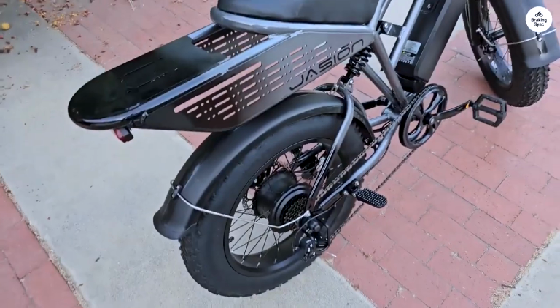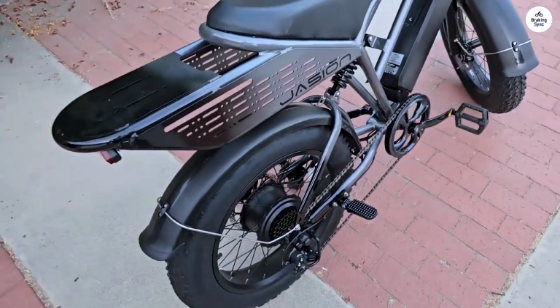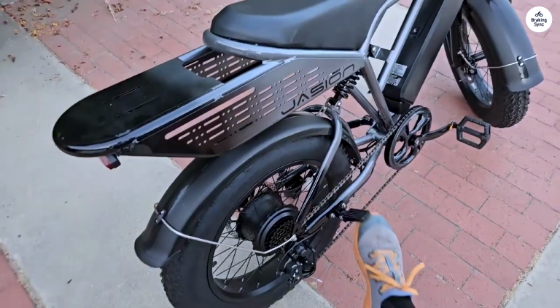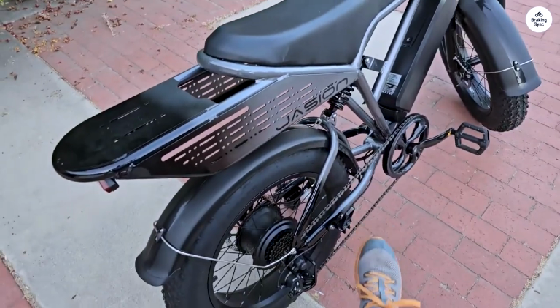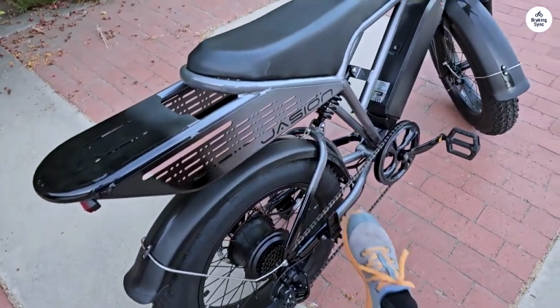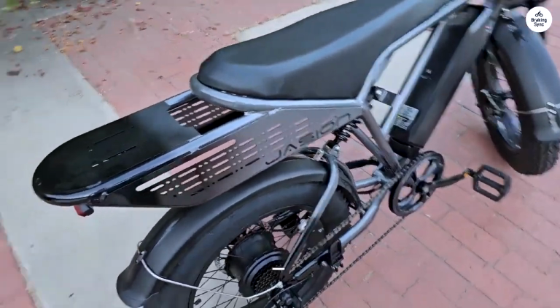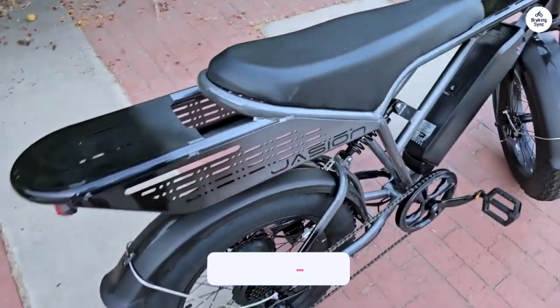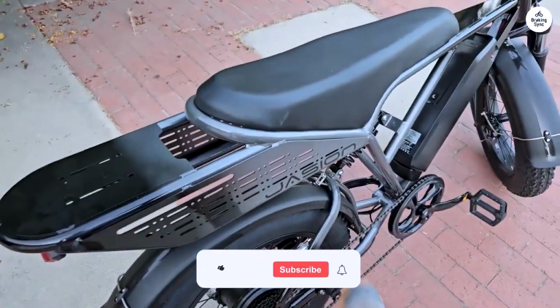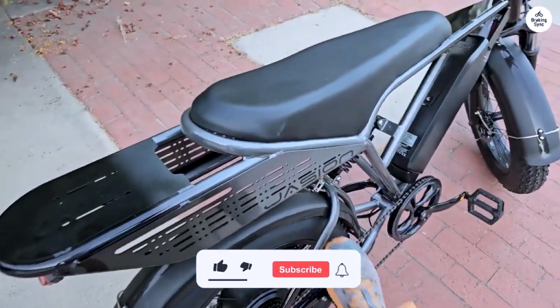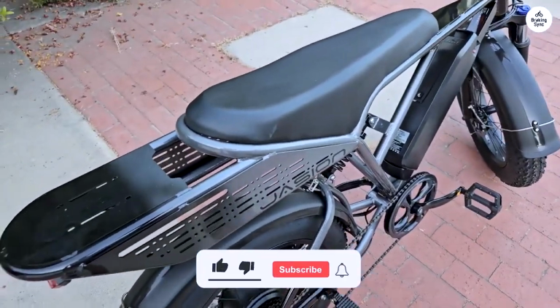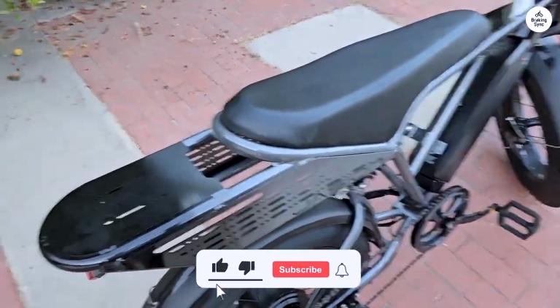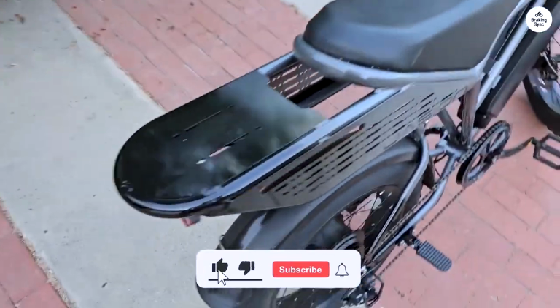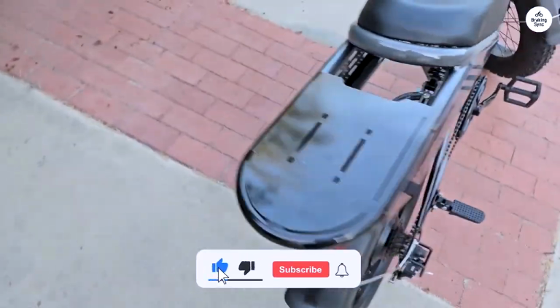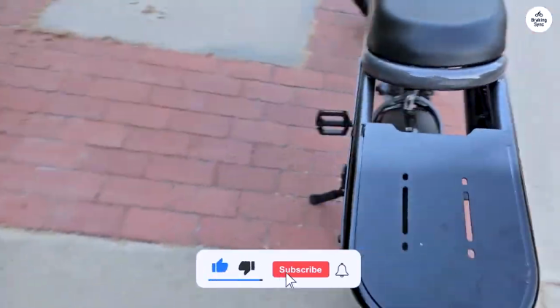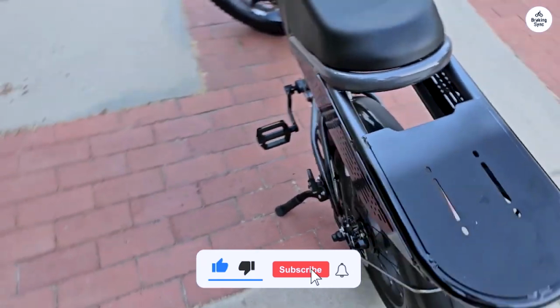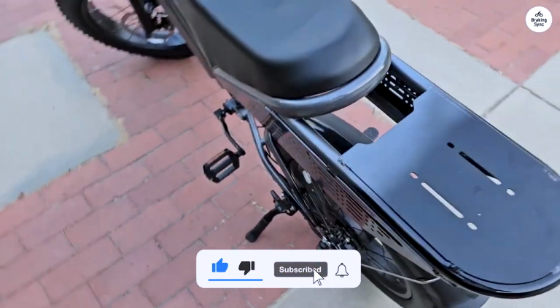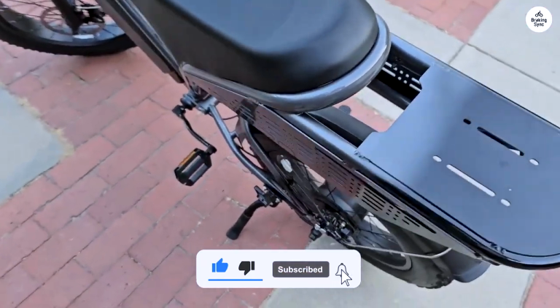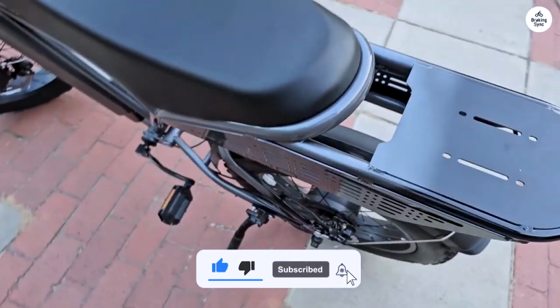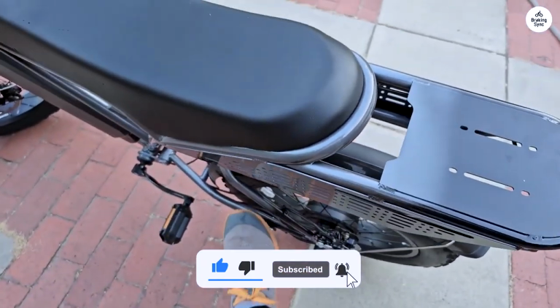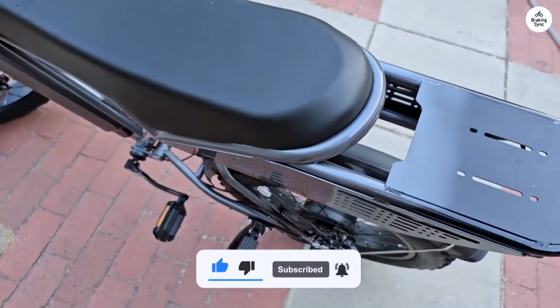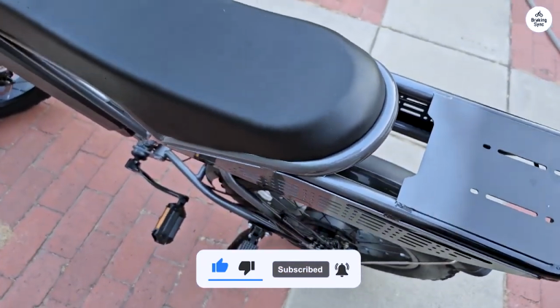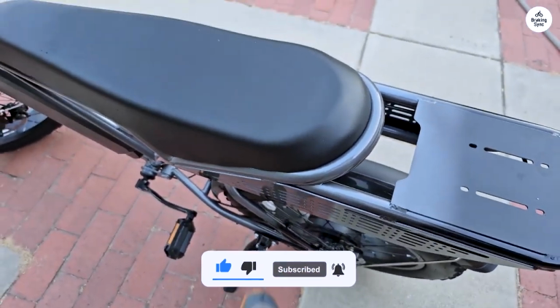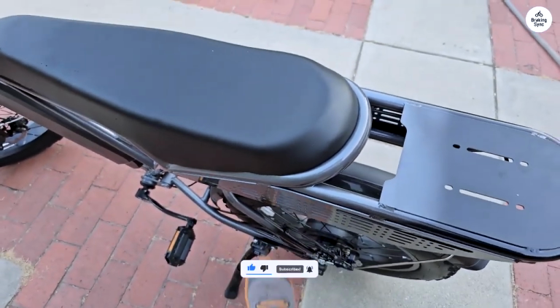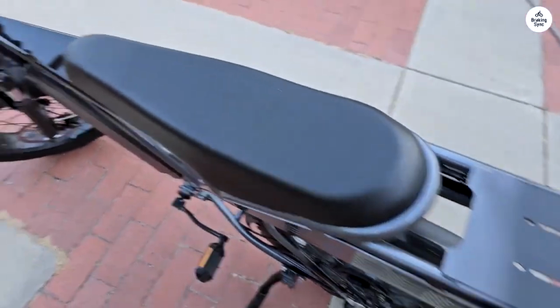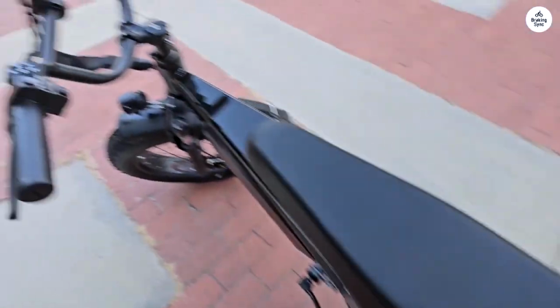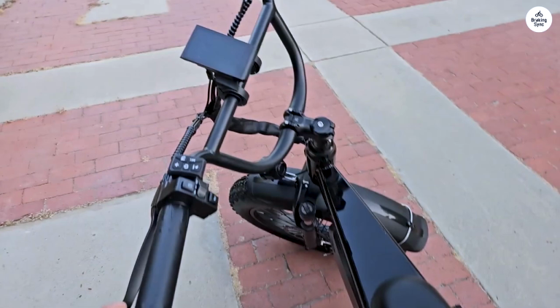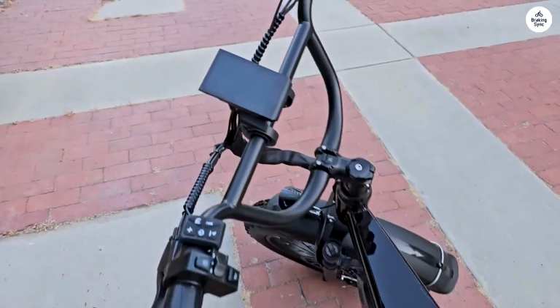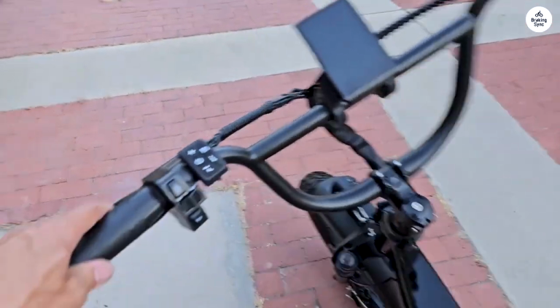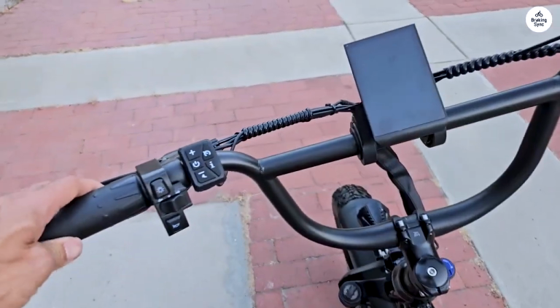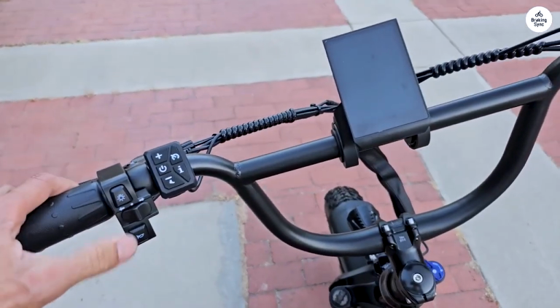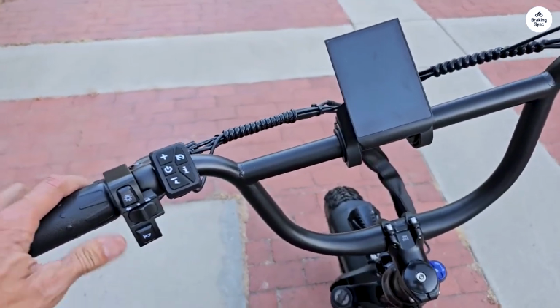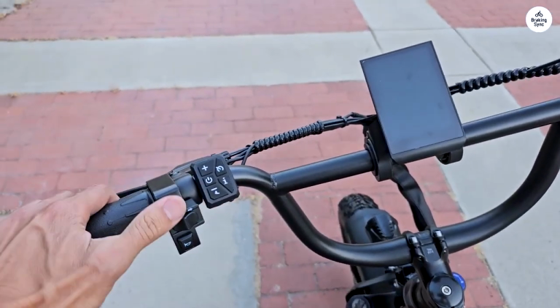Whether you're riding around the city or exploring more rugged paths, the Jason Retrovolt offers a thrilling ride with excellent performance and a bold look. It's a great choice if you want to make a statement while enjoying top-notch e-bike features.